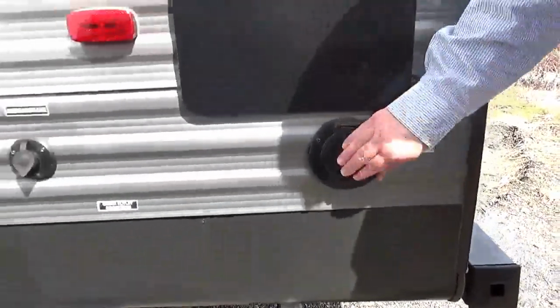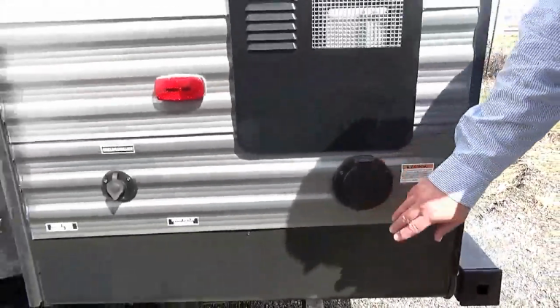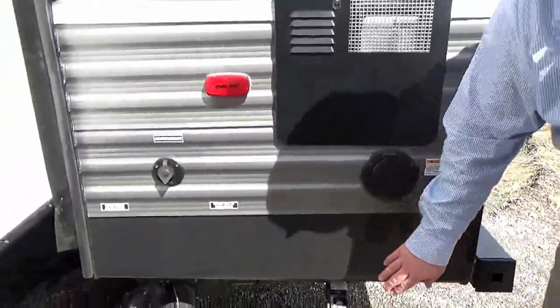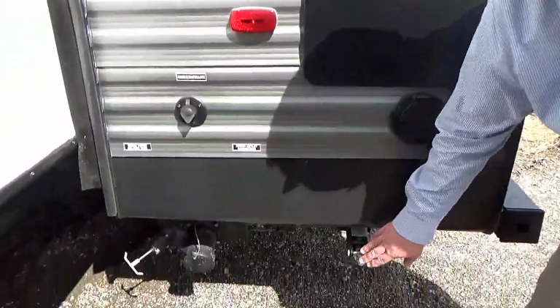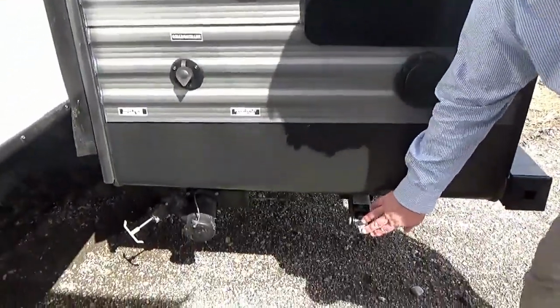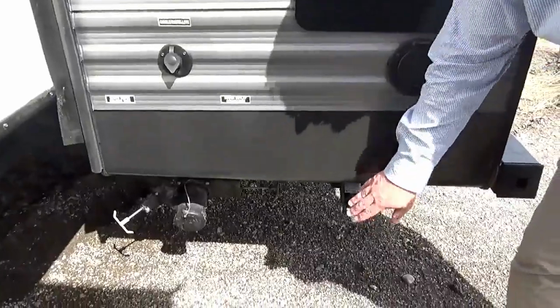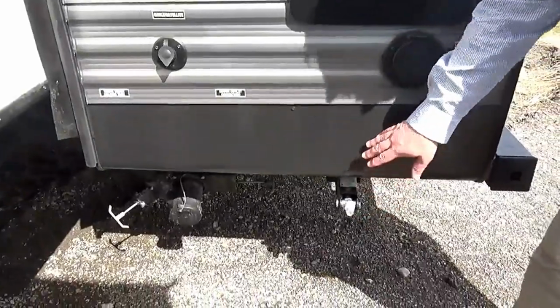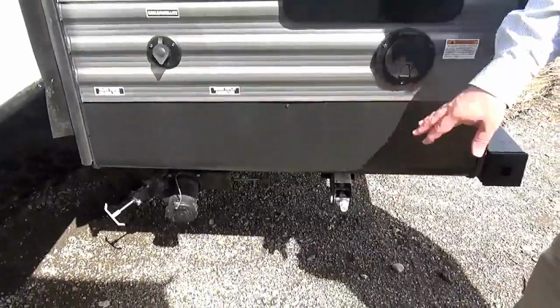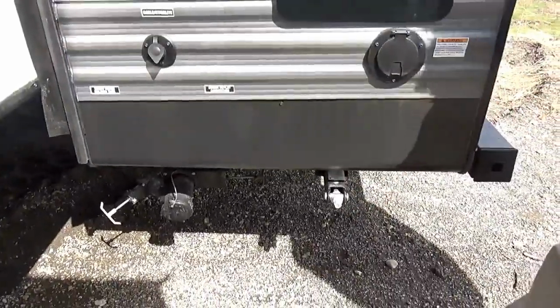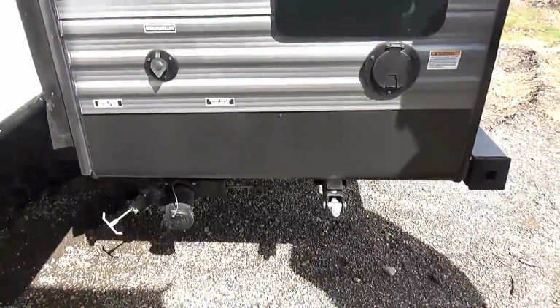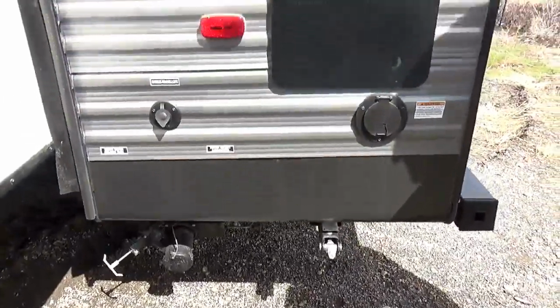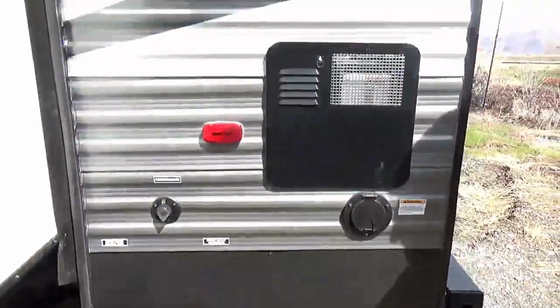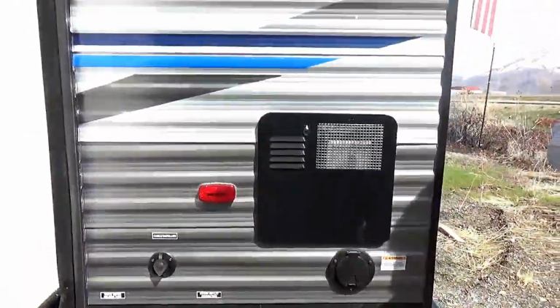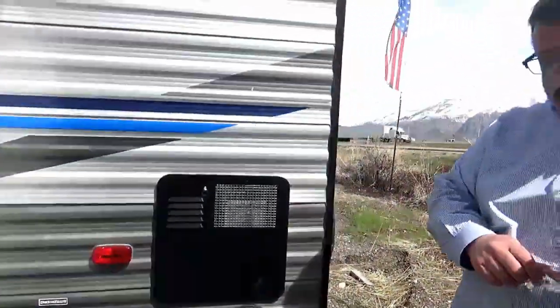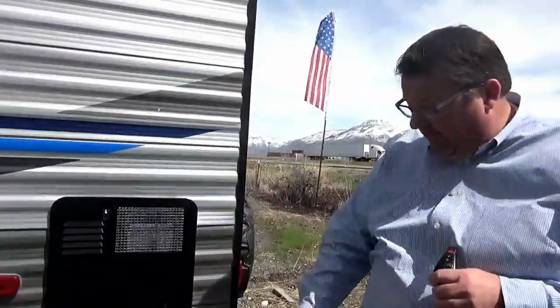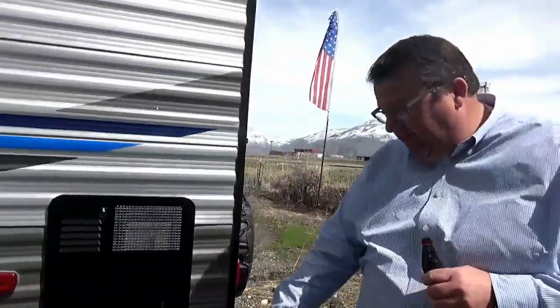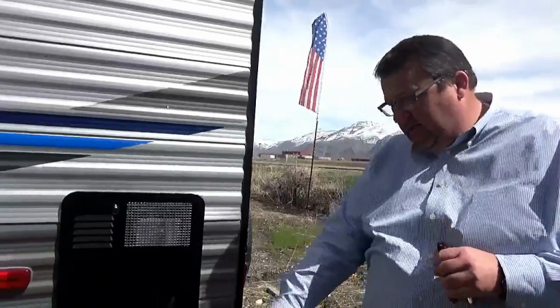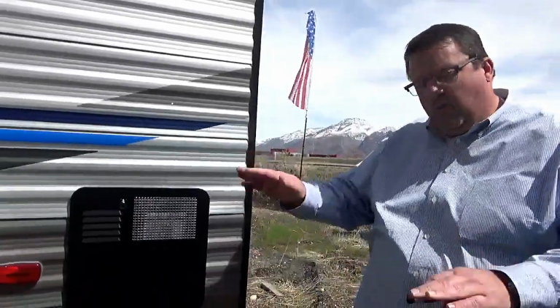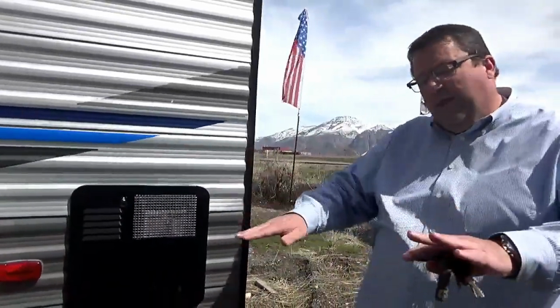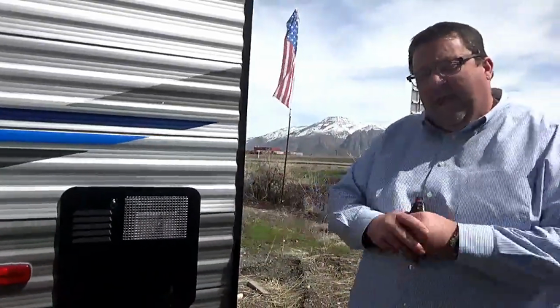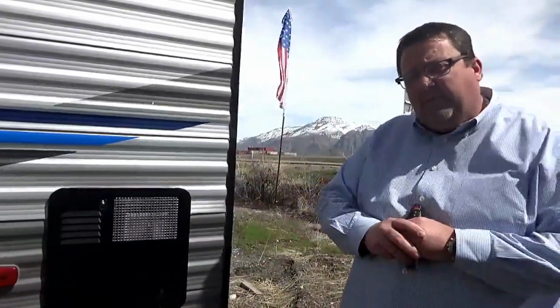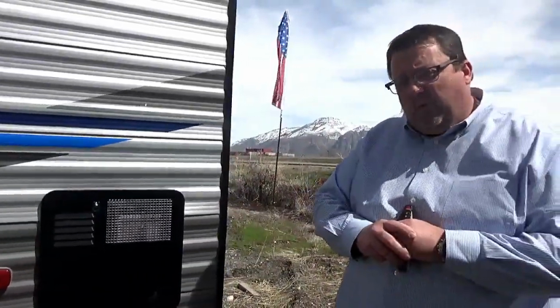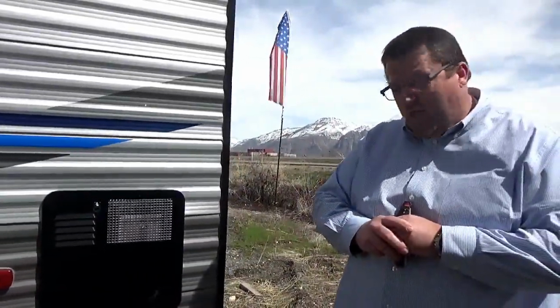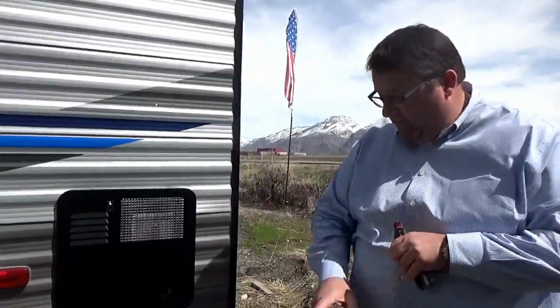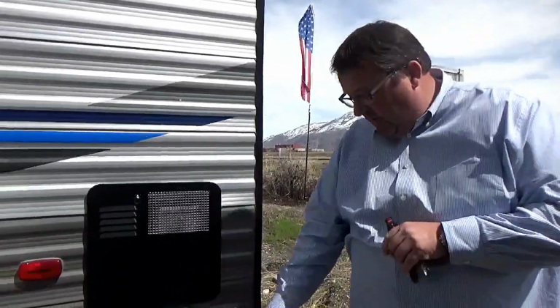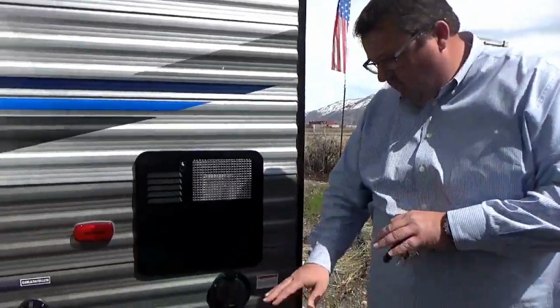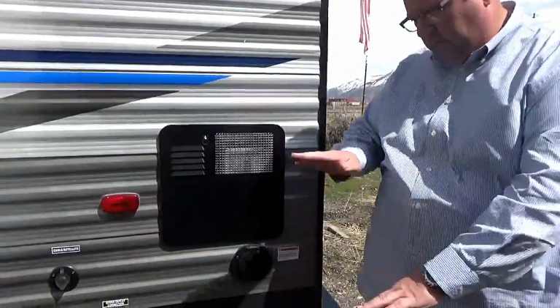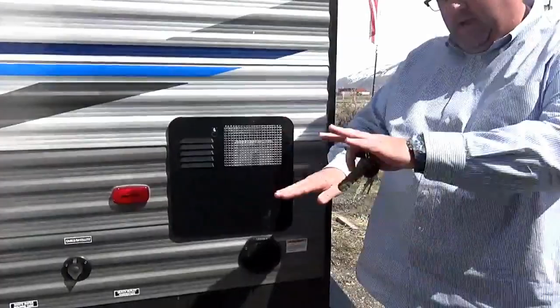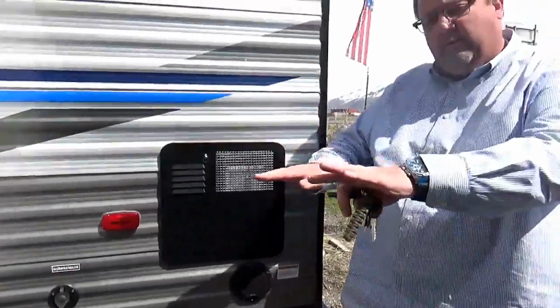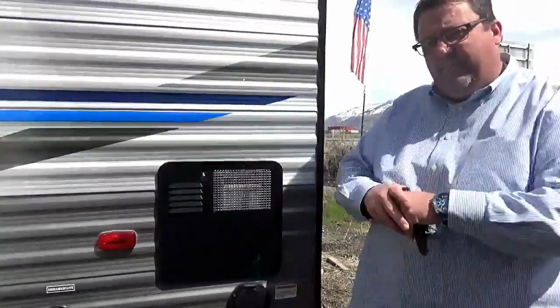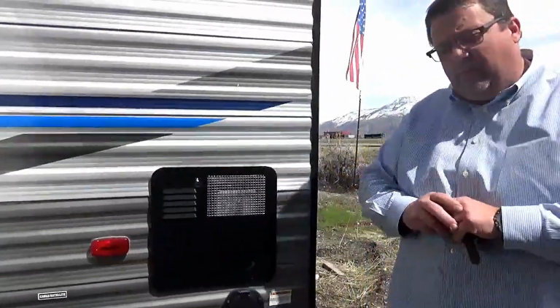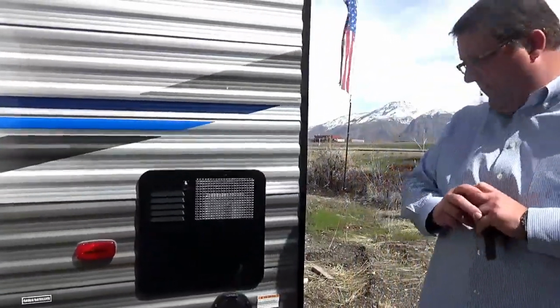Down here you've got your stabilizer jacks. We do not do automatic stabilizers on this price-wise. The convenience of these is they'll go with a three-quarter inch socket — you can go ahead and put that on there and they'll lower or raise no matter where you're at, to make it level all the way around.